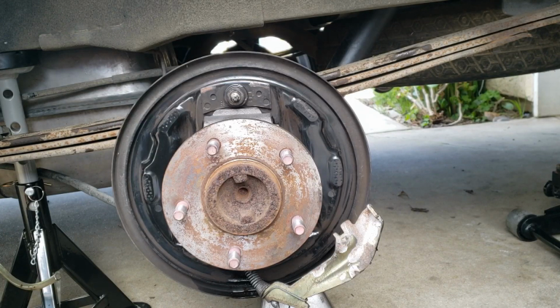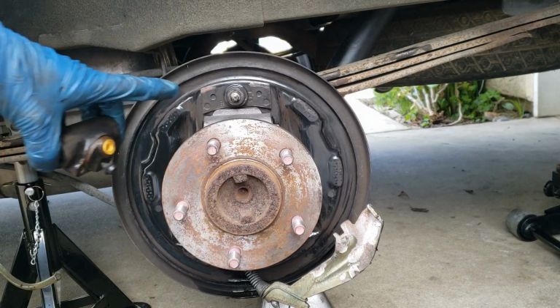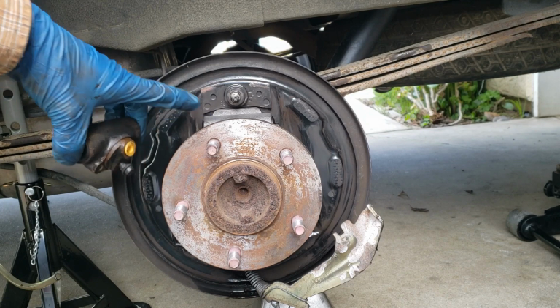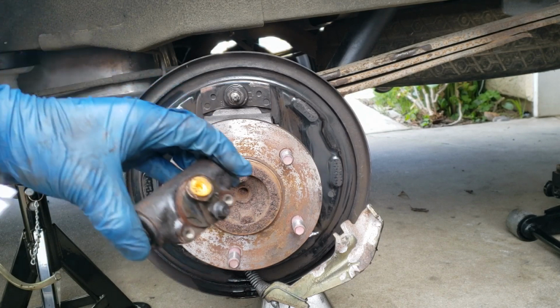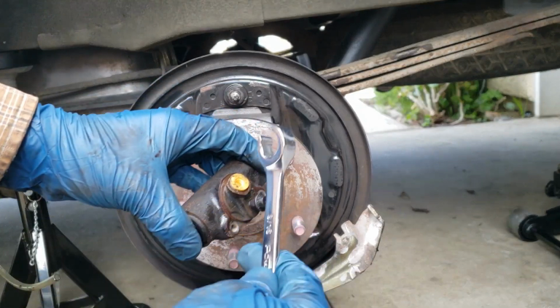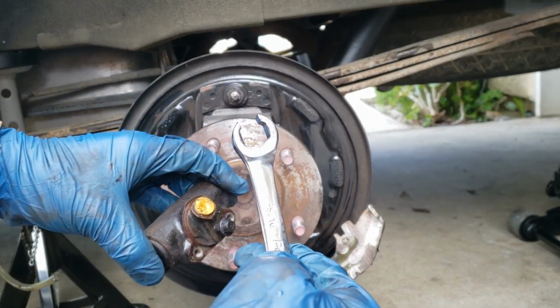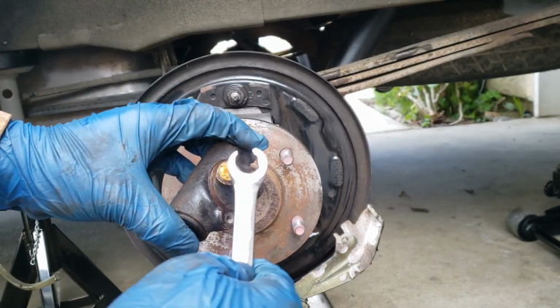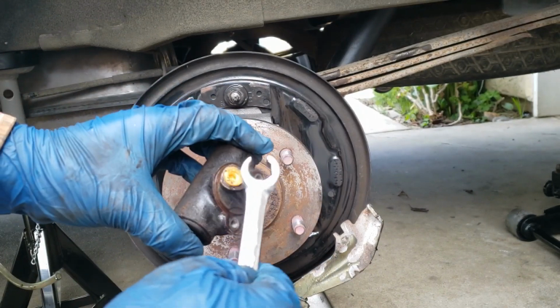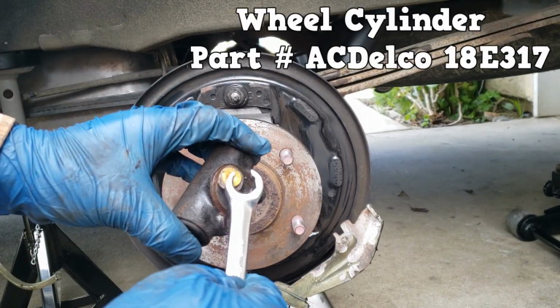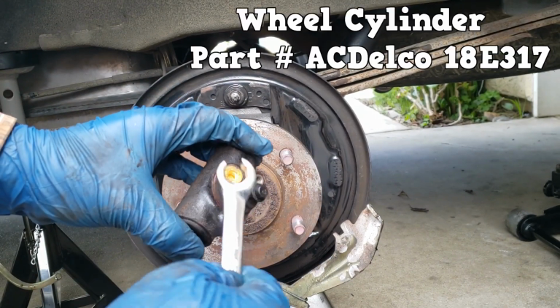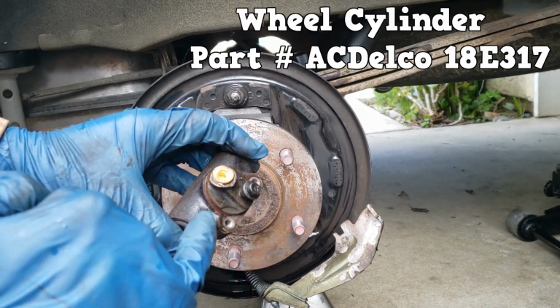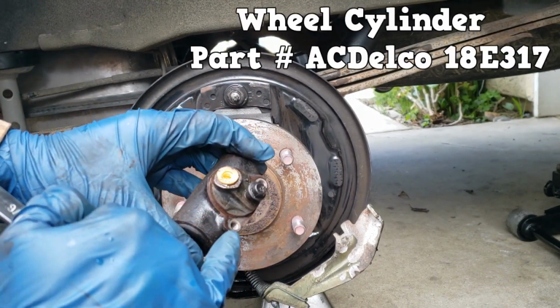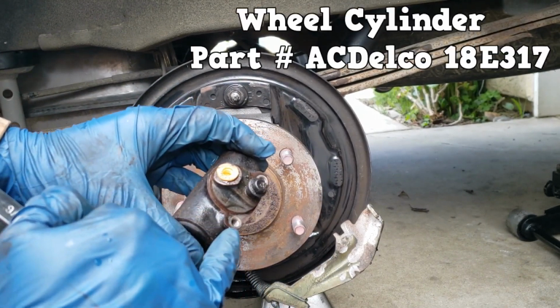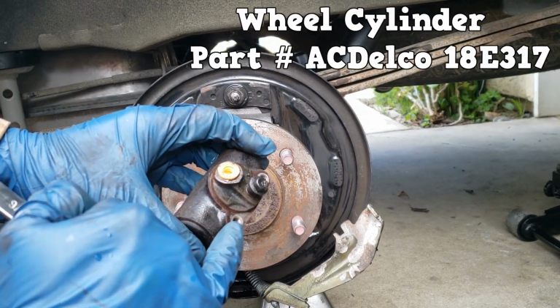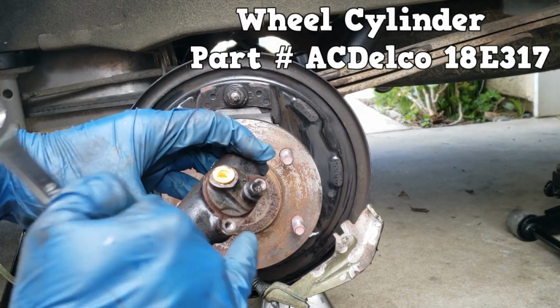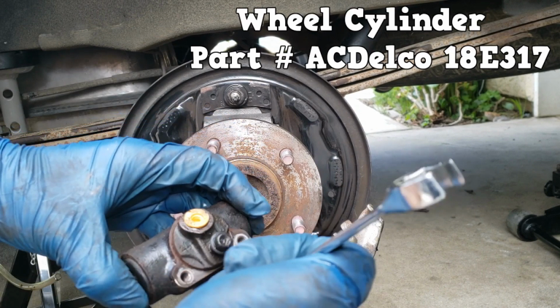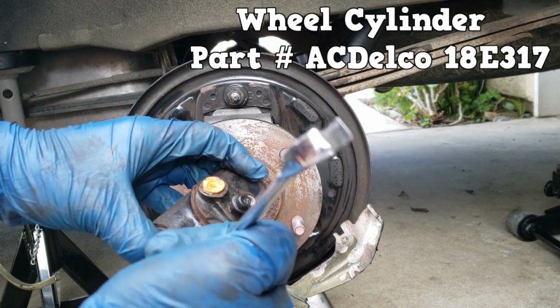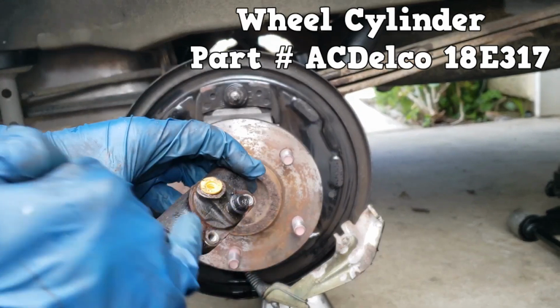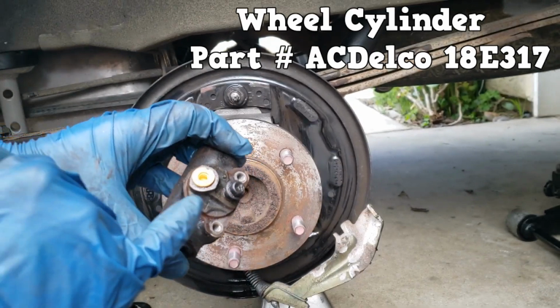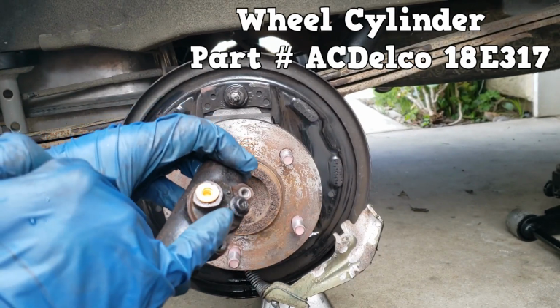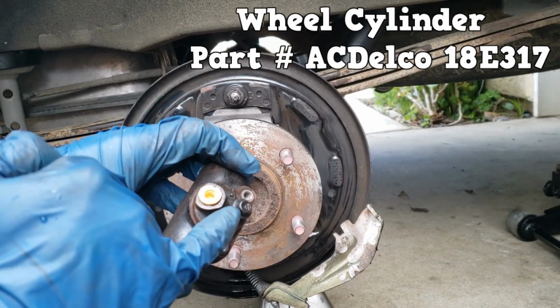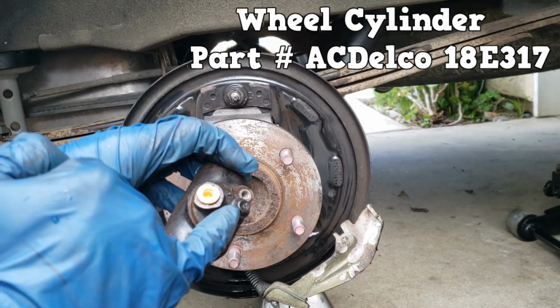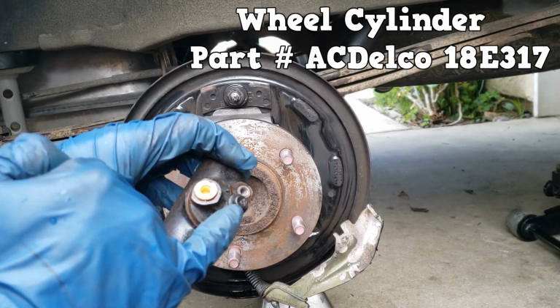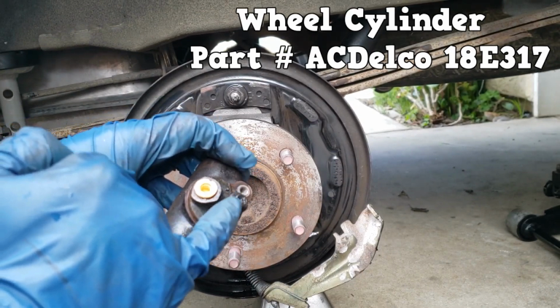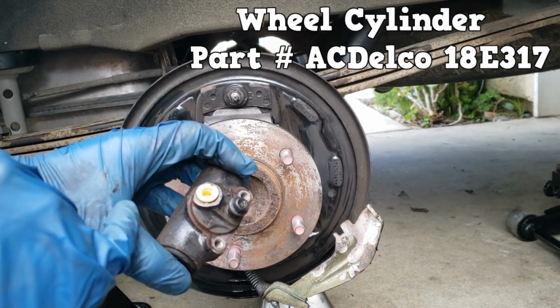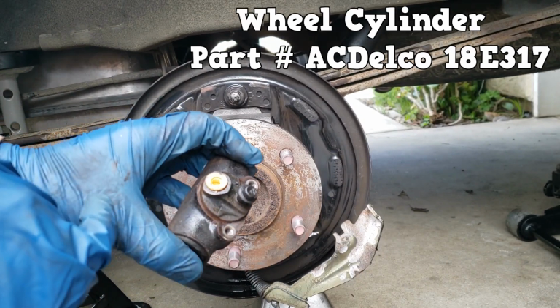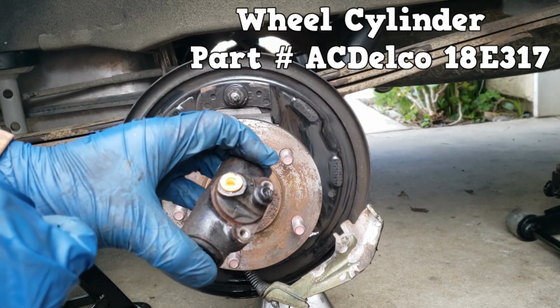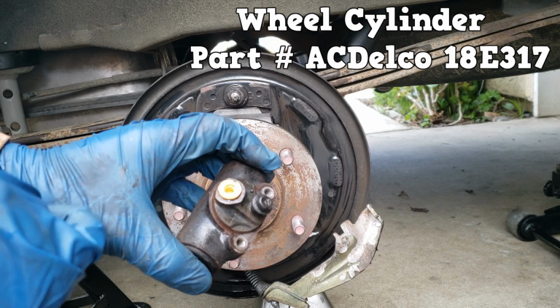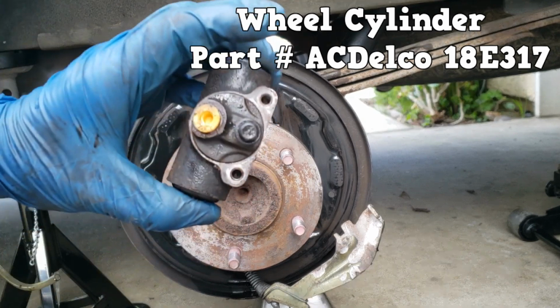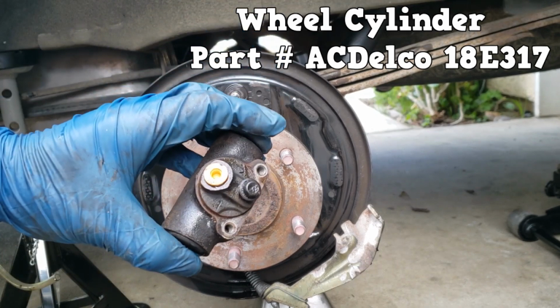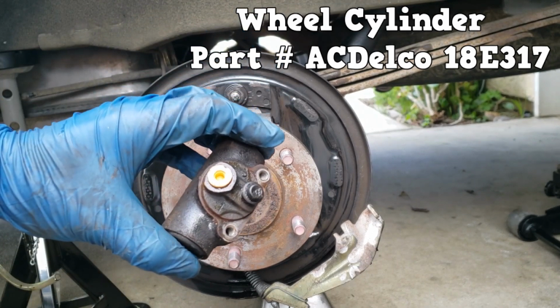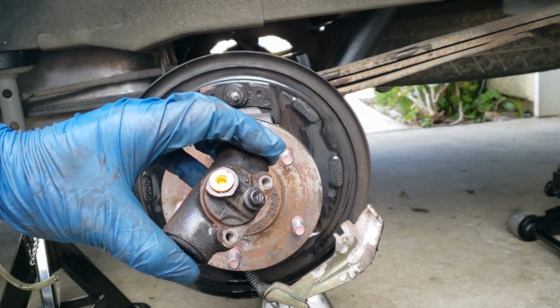If you're changing the wheel cylinder, you're going to need a 9/16 to remove the brake line fitting, an 11-millimeter socket to remove the two bolts, and an 8-millimeter line wrench to loosen that bleeder valve when you bleed the system.